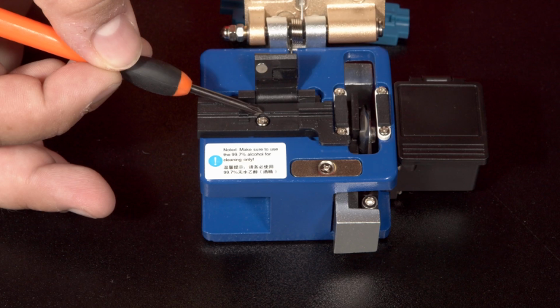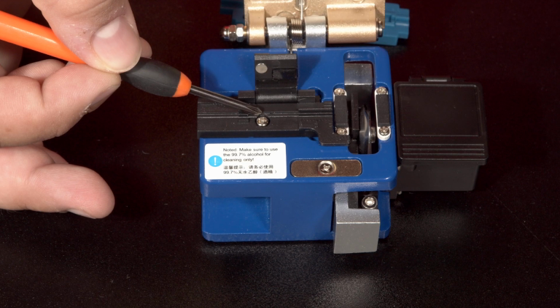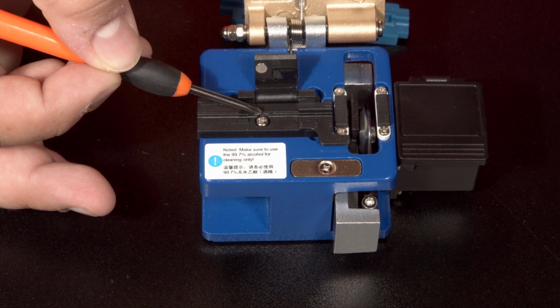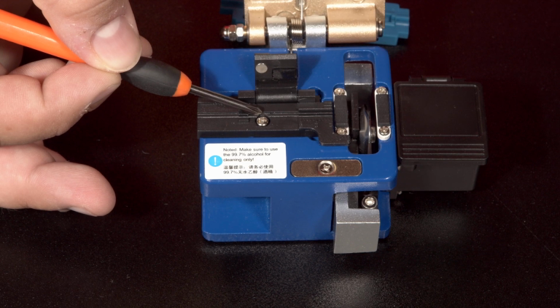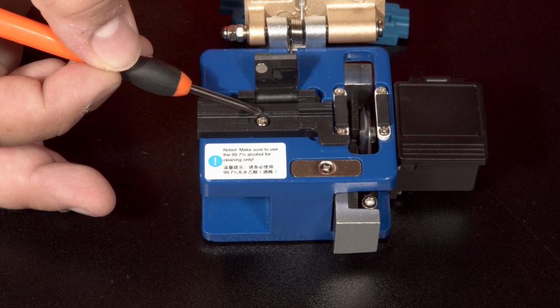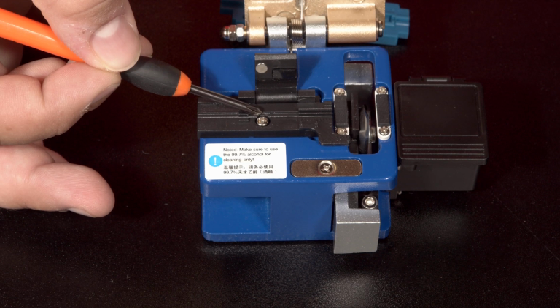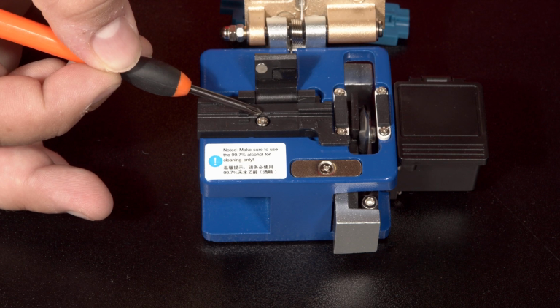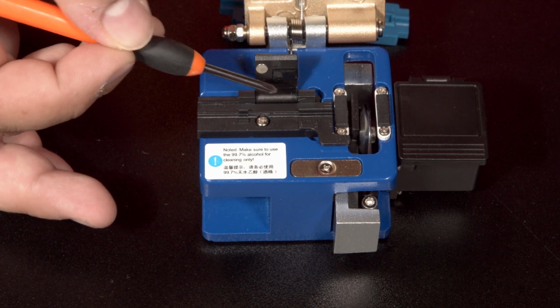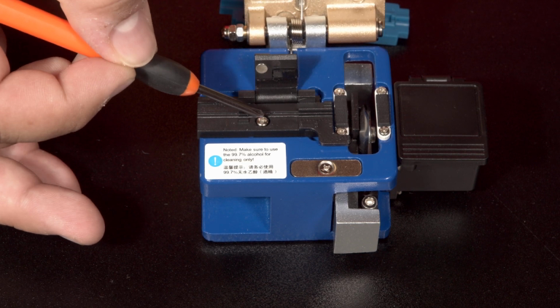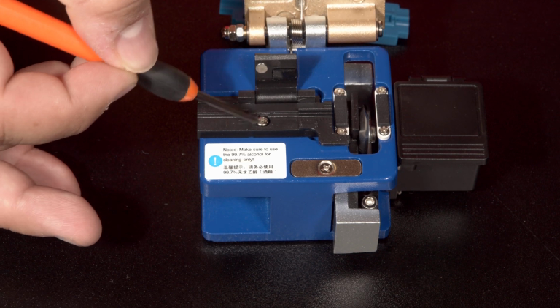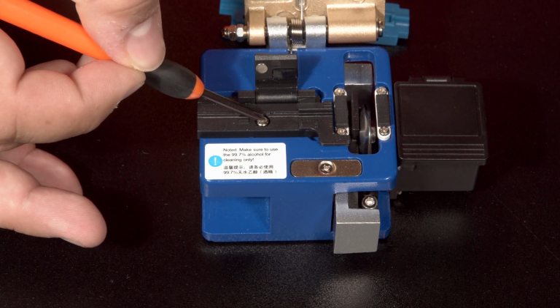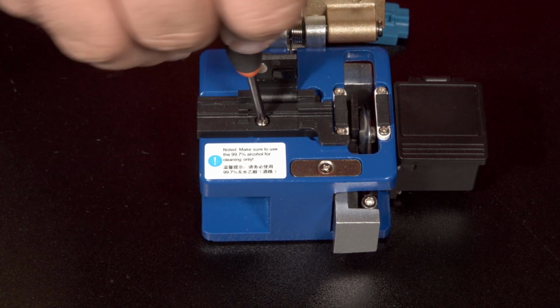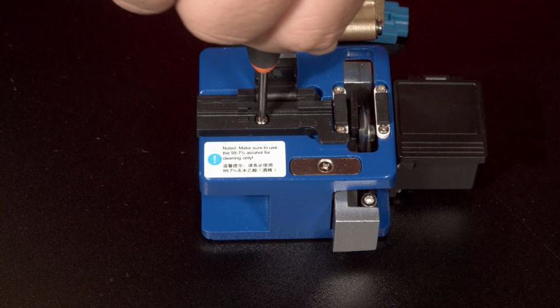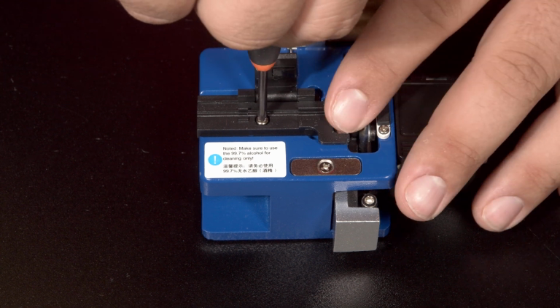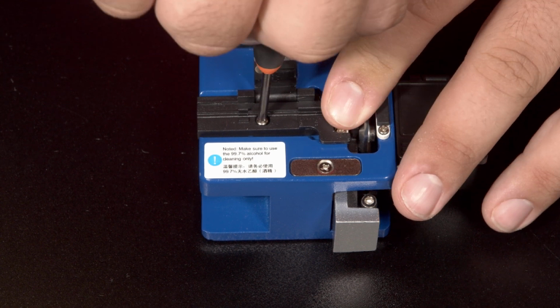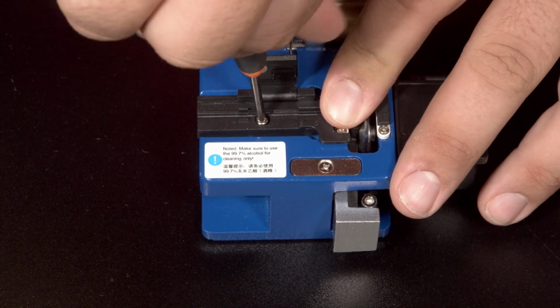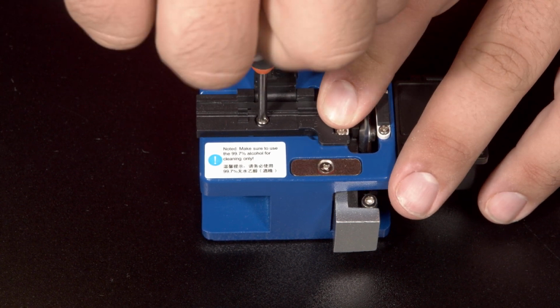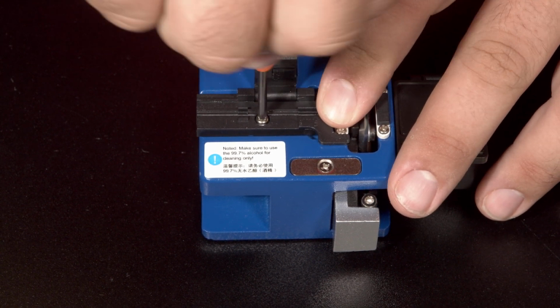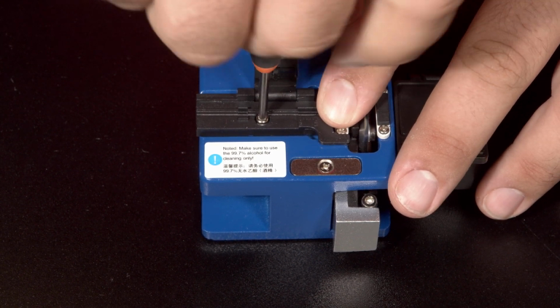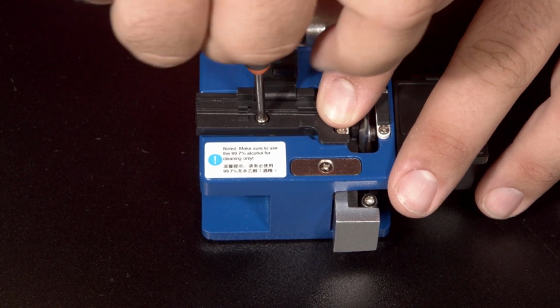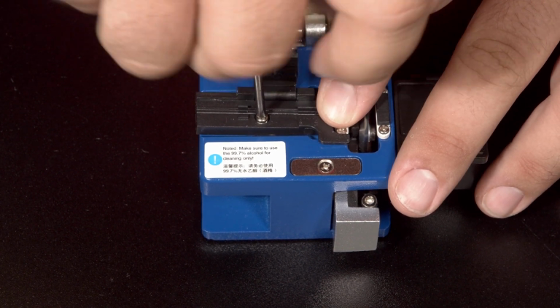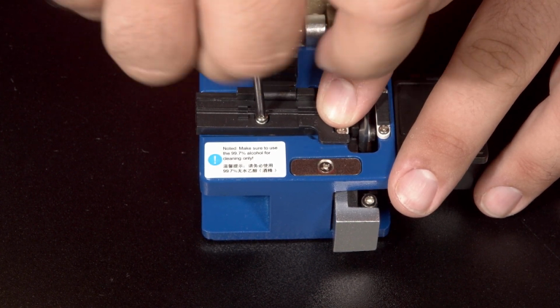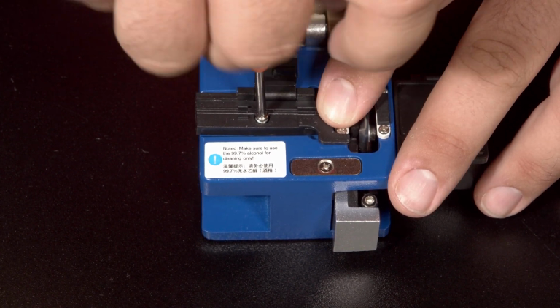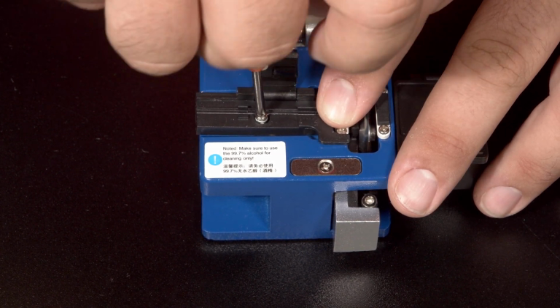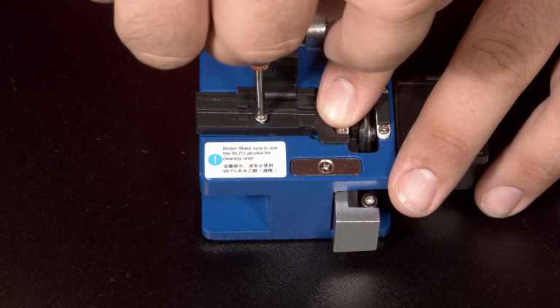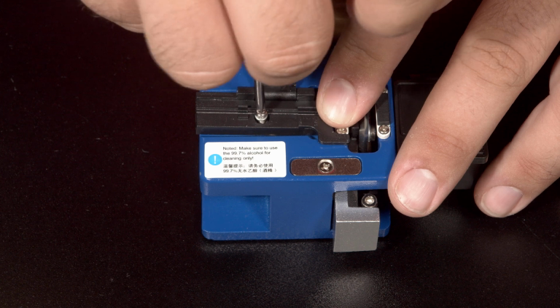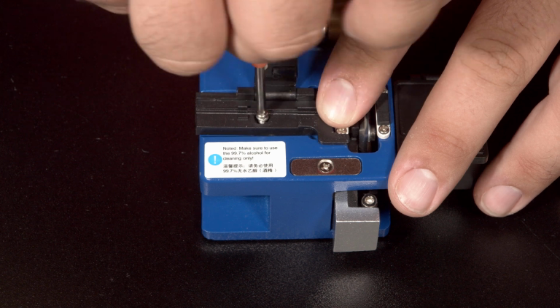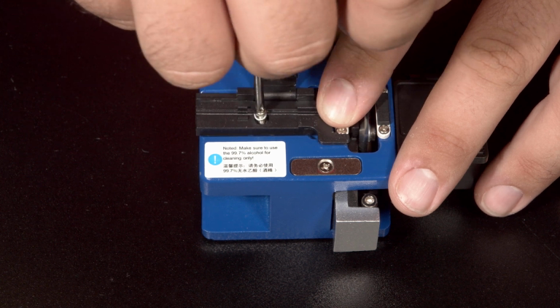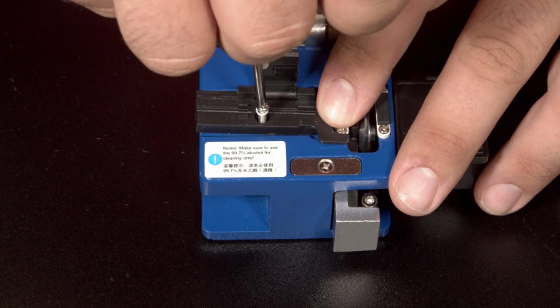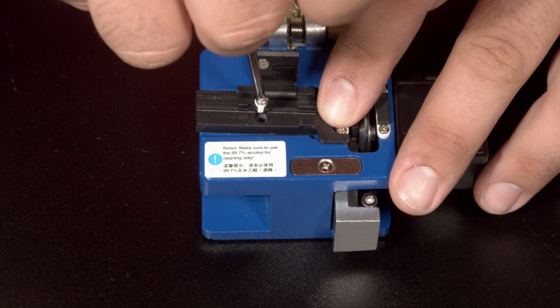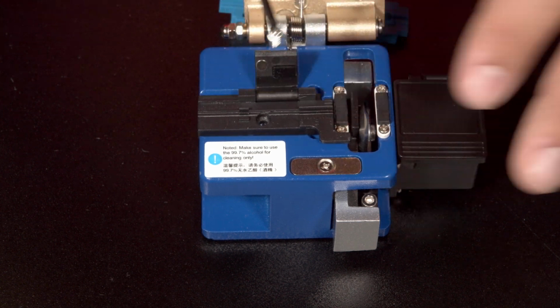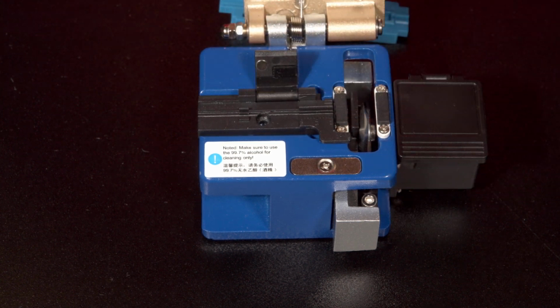When you first receive your fiber cleaver, we recommend removing the black fiber guide and putting it back inside the blue case that it comes in for future use. We will do that by first removing the Phillips head screw underneath the flap.